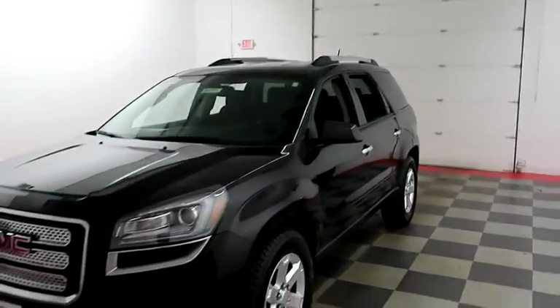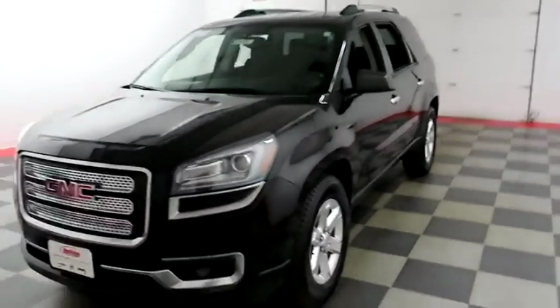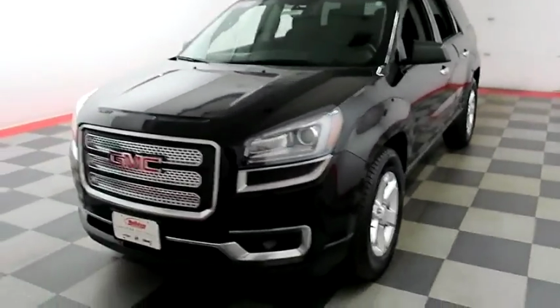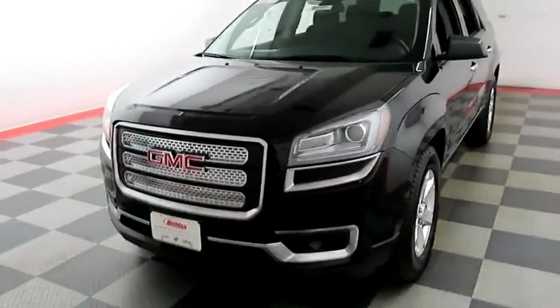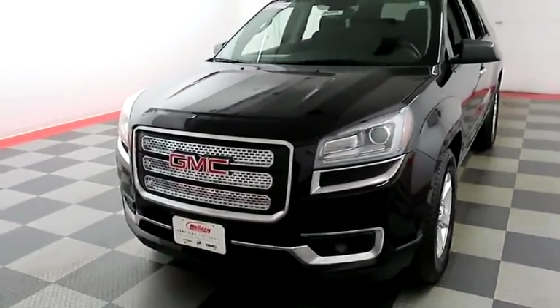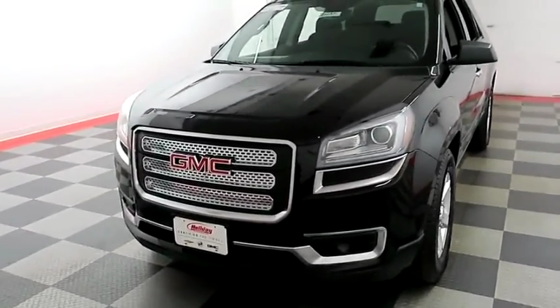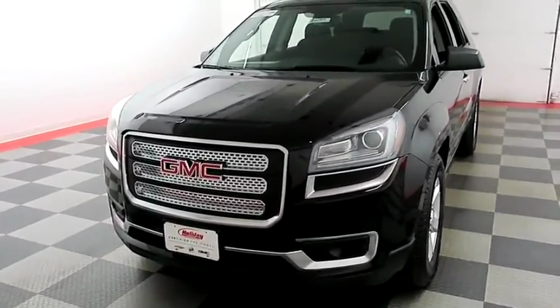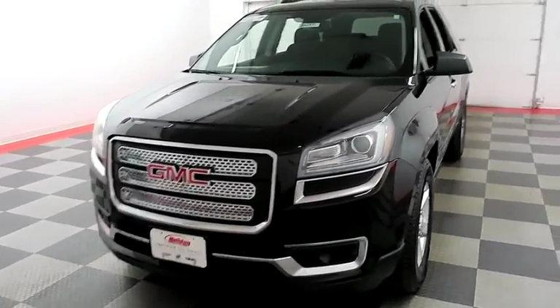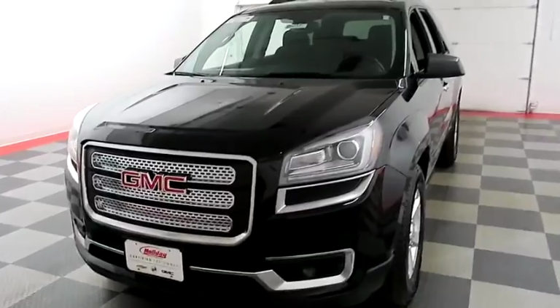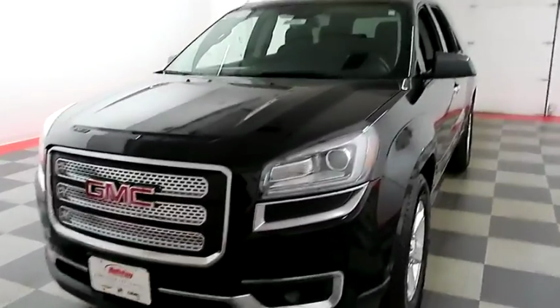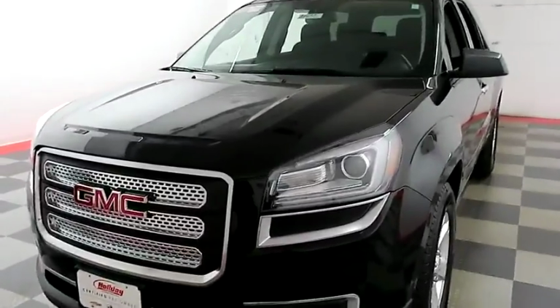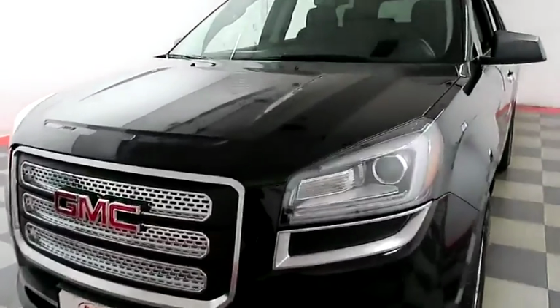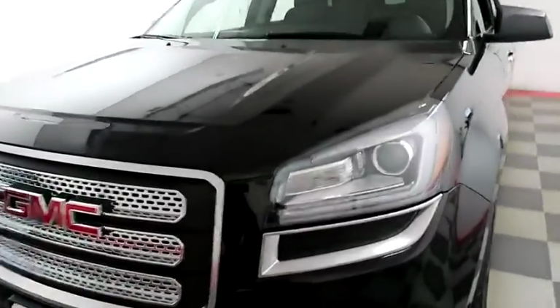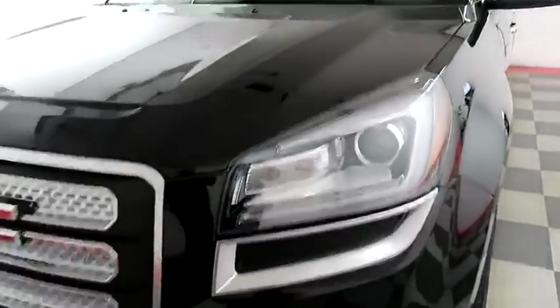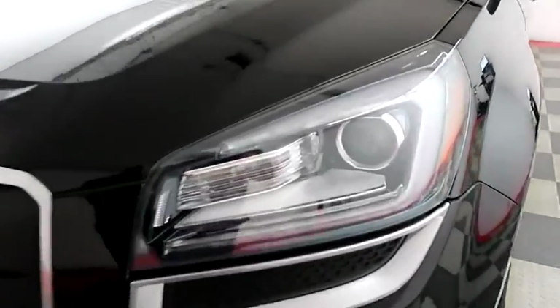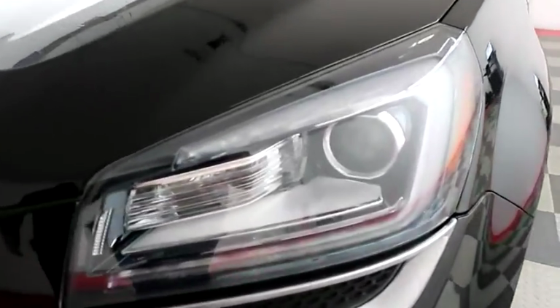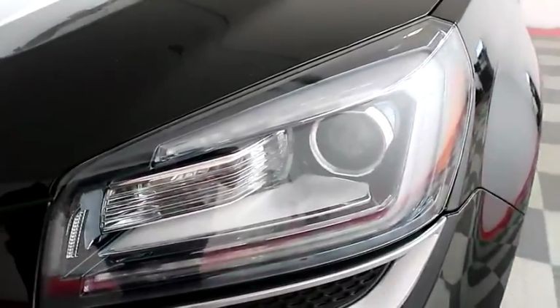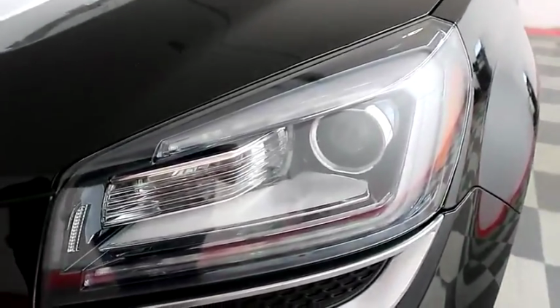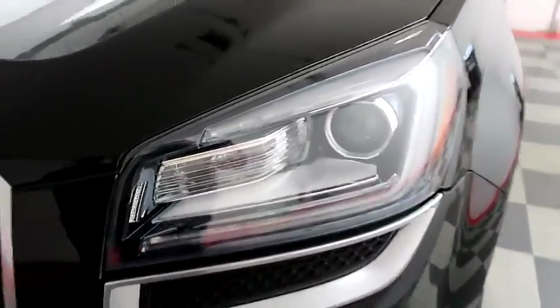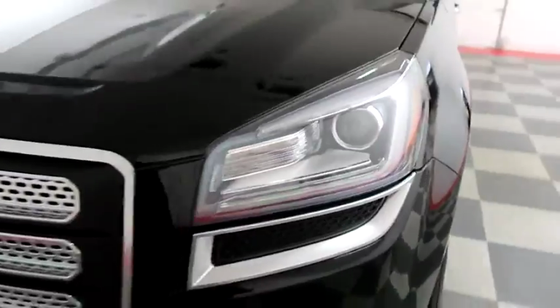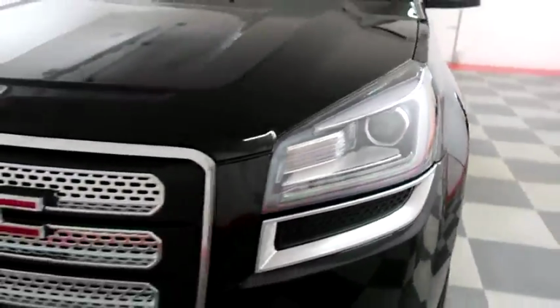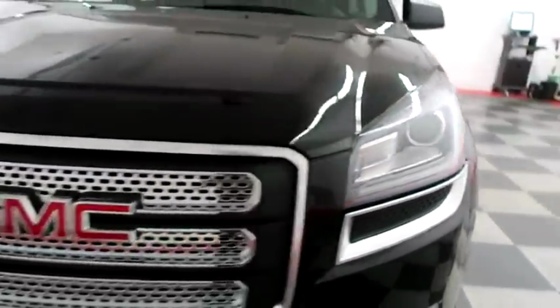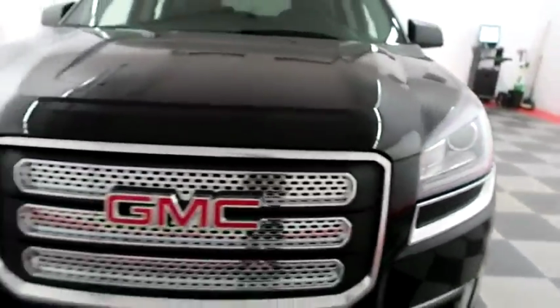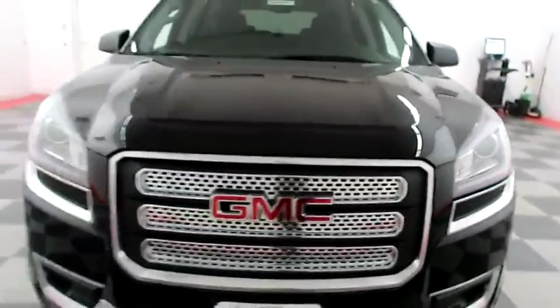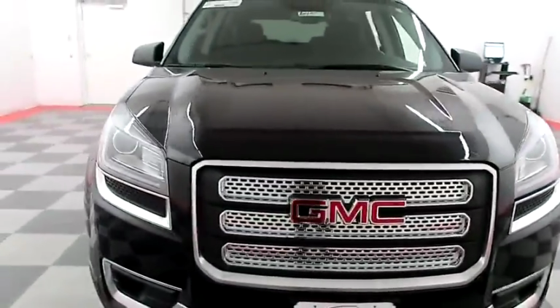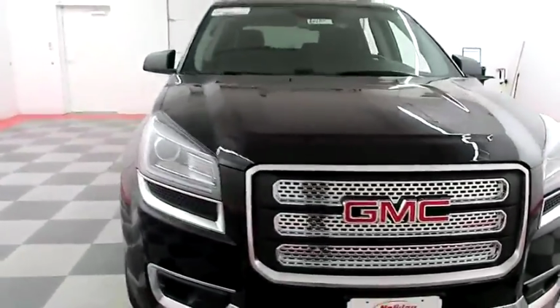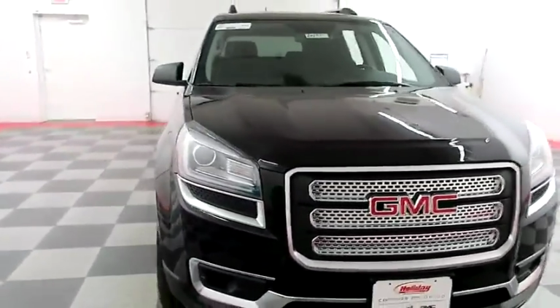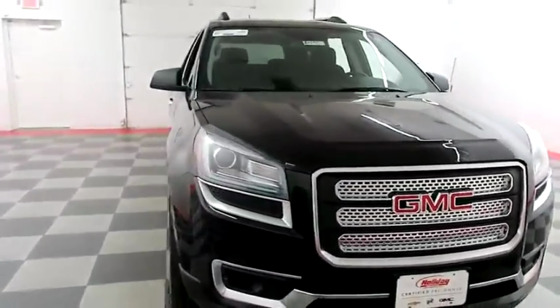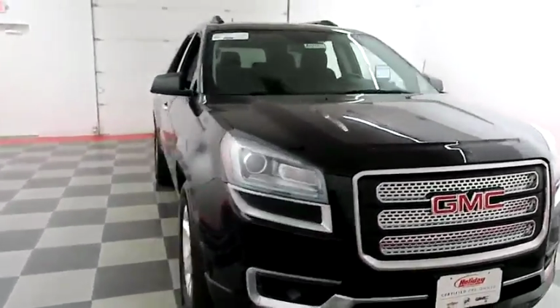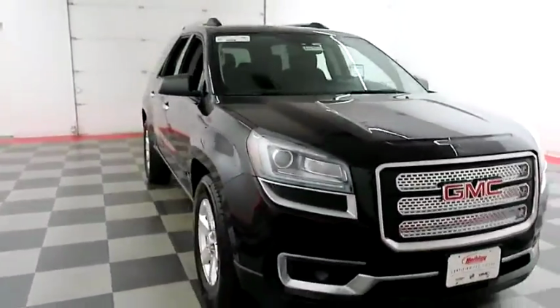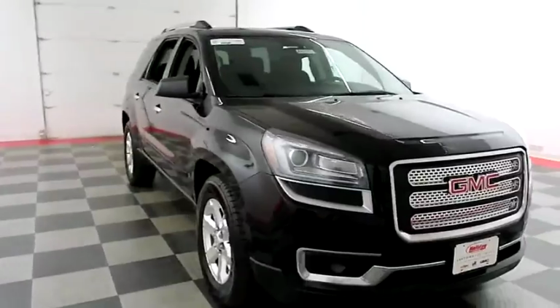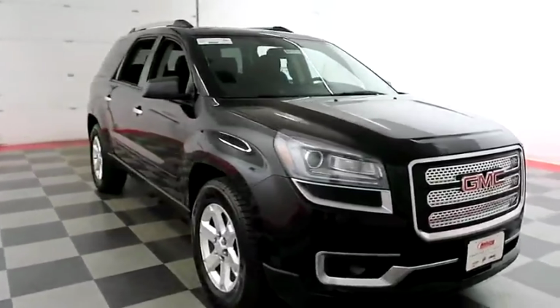We're going to start right away up front. You have LED running lights. They run right along here with the headlight. They're kind of completely surrounded and it really gives a sharp look, especially at night. It's definitely going to stand out.